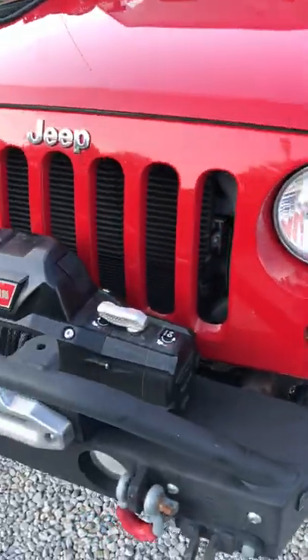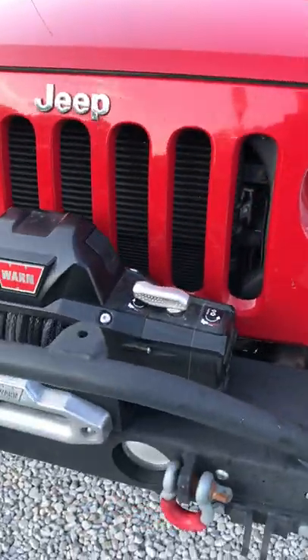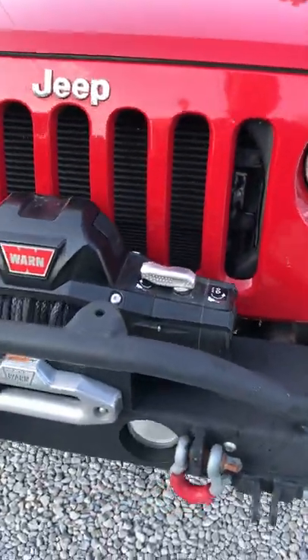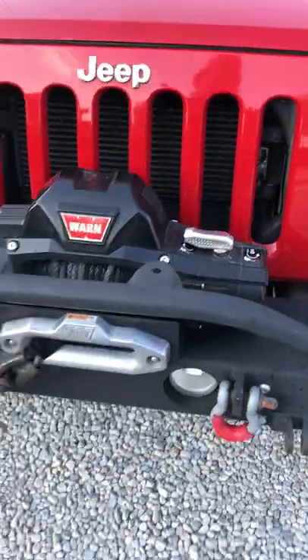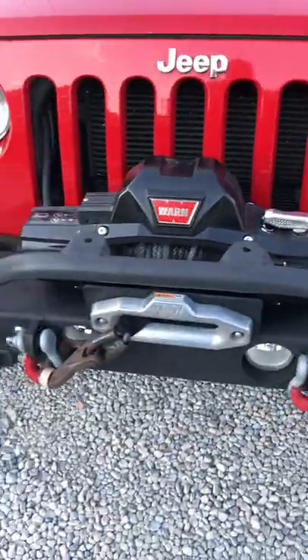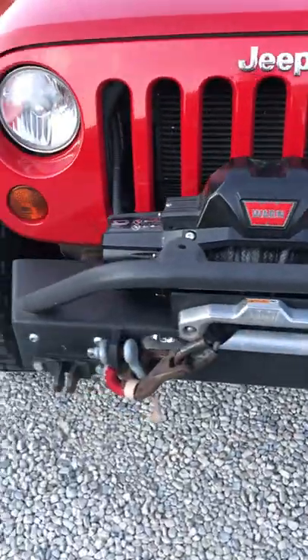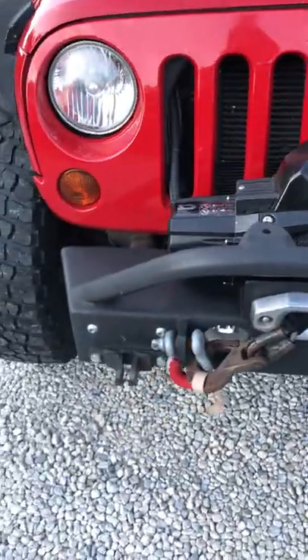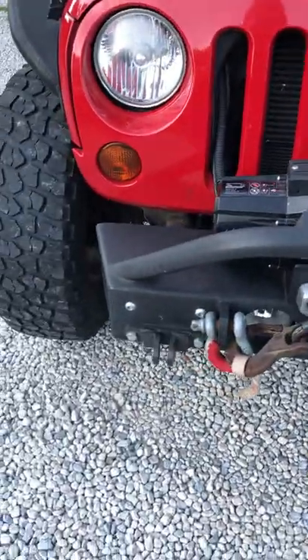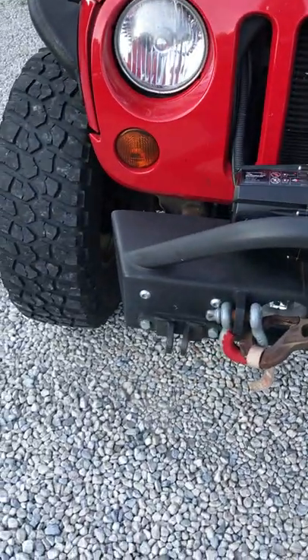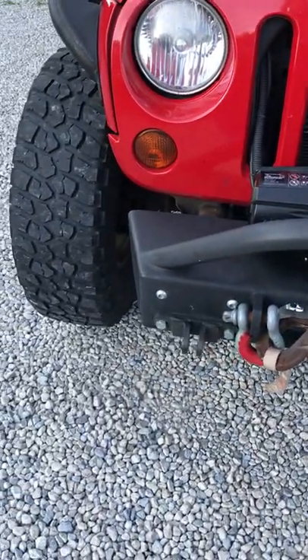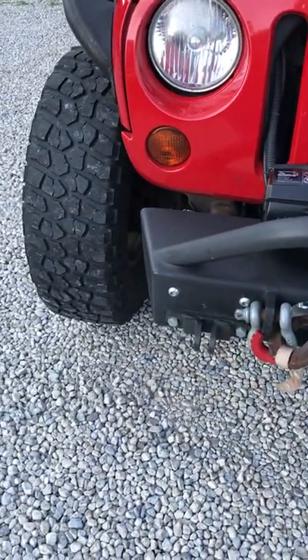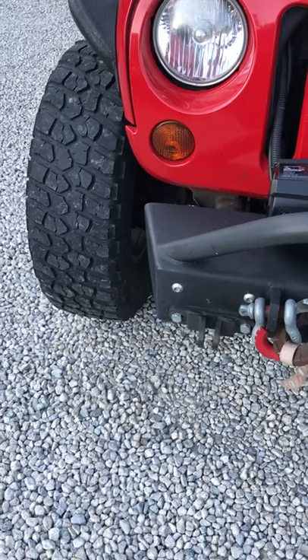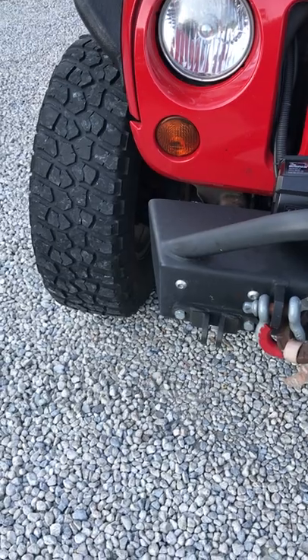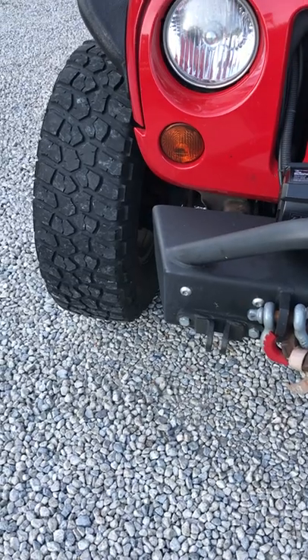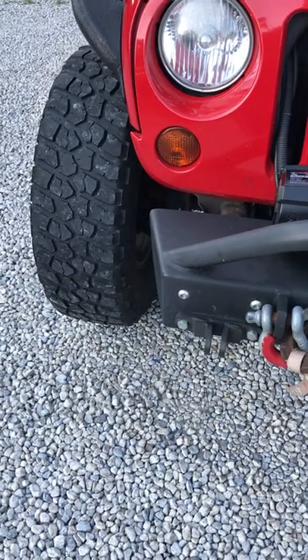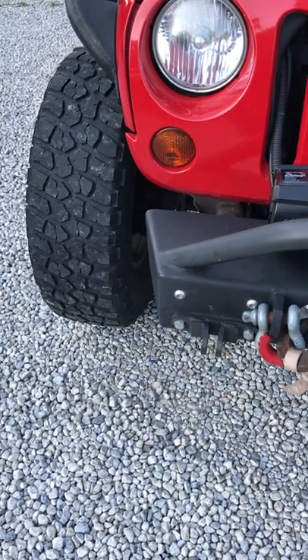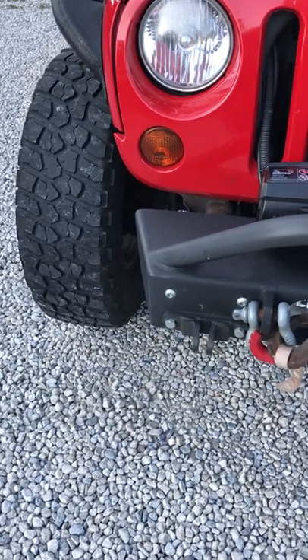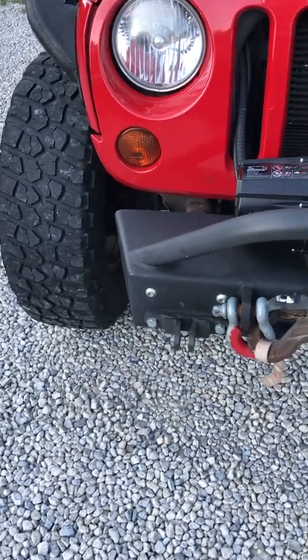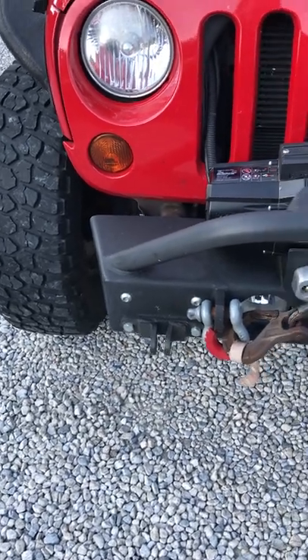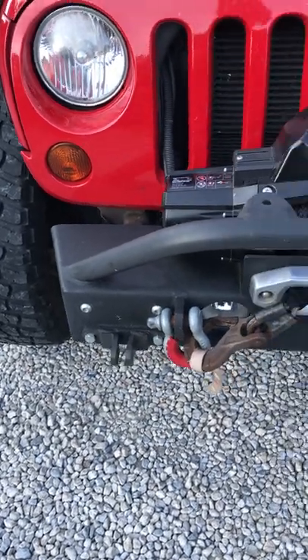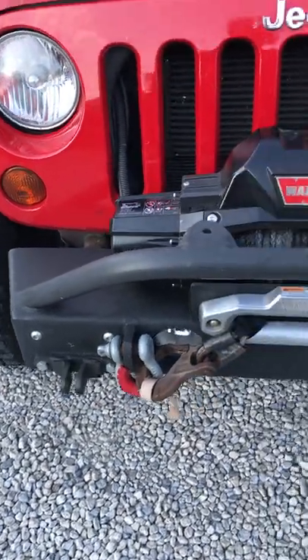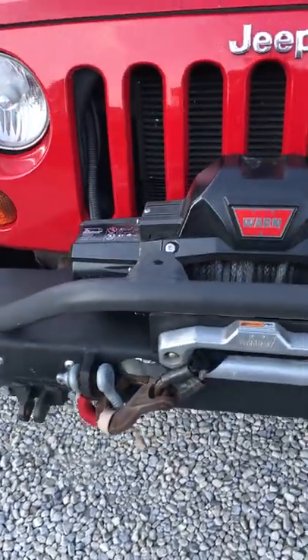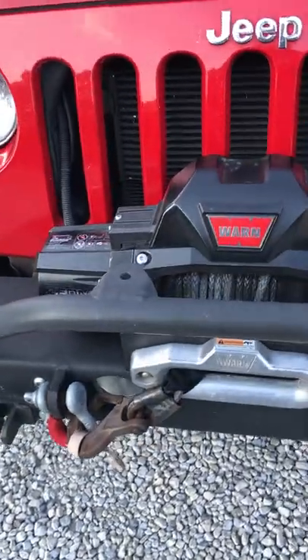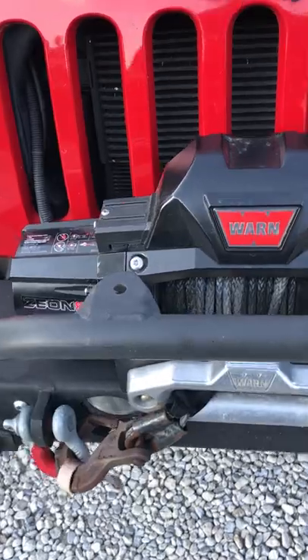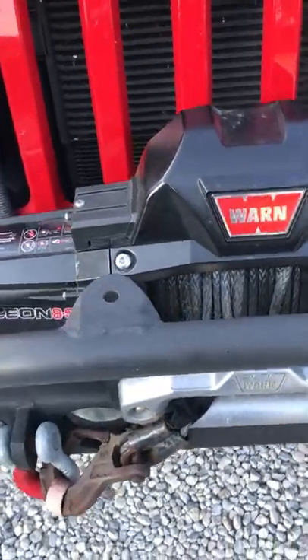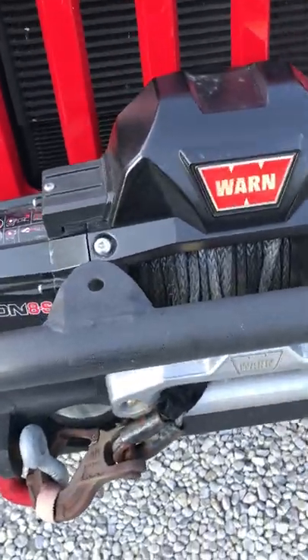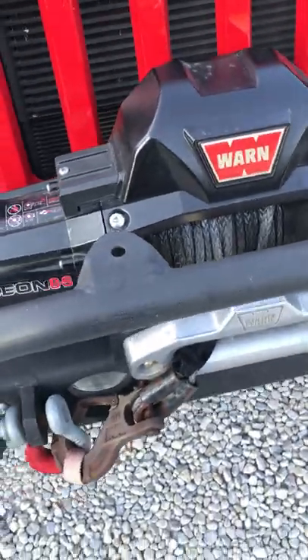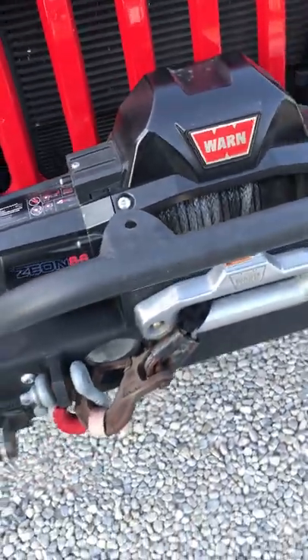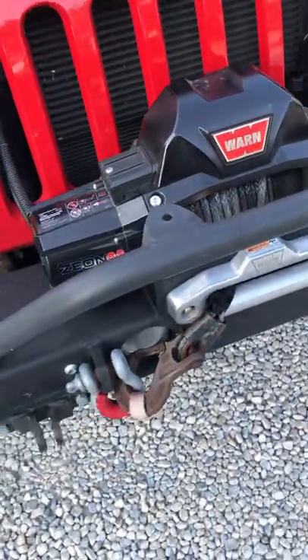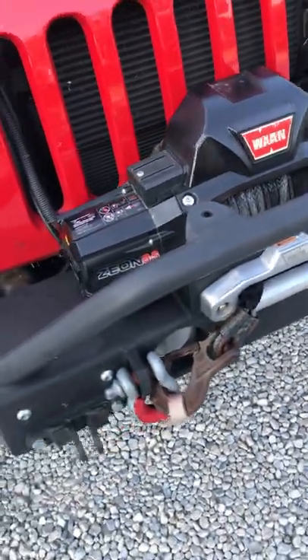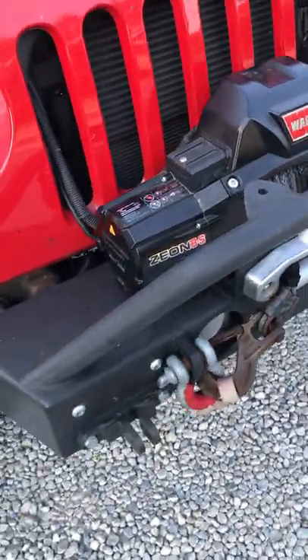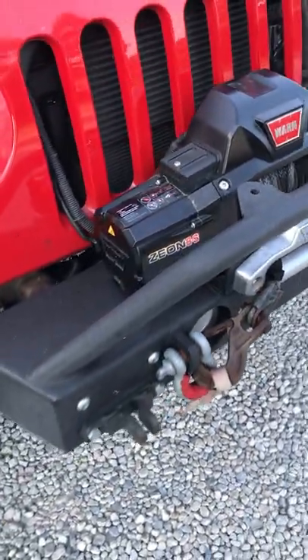Up front you'll see again a rock-hard steel front bumper — a stubby bumper for trail riding. It's got an 8,000-pound Warn winch with synthetic cable, also shown in the pictures that accompany this video.